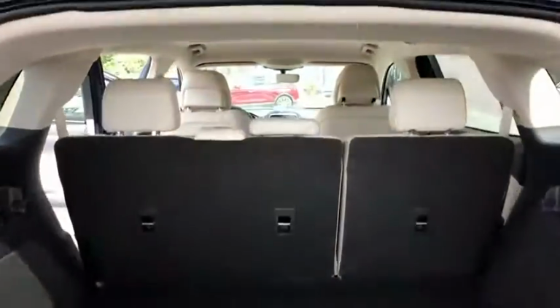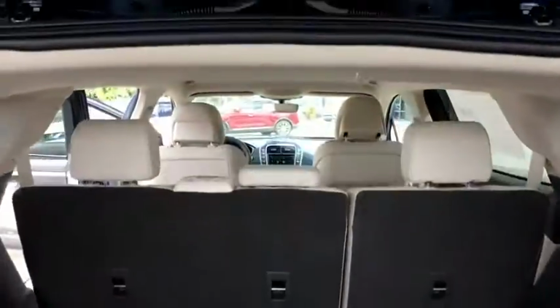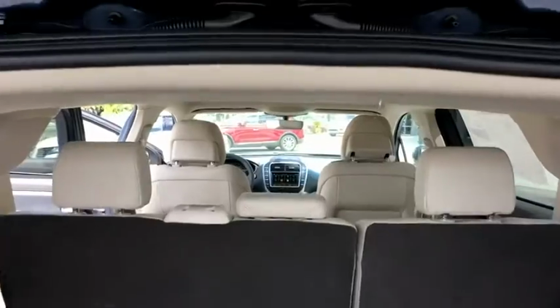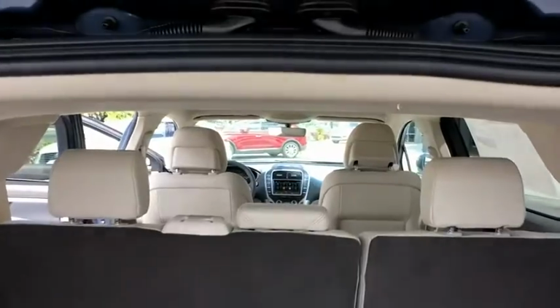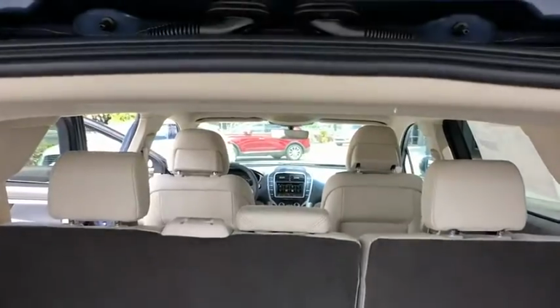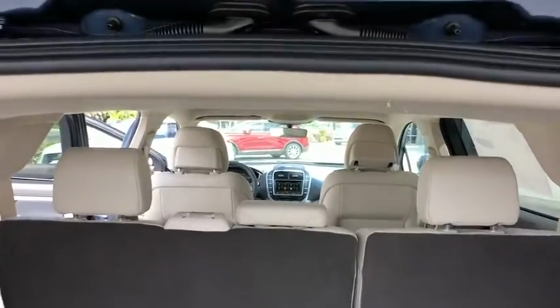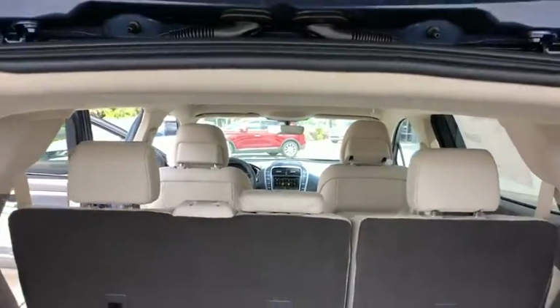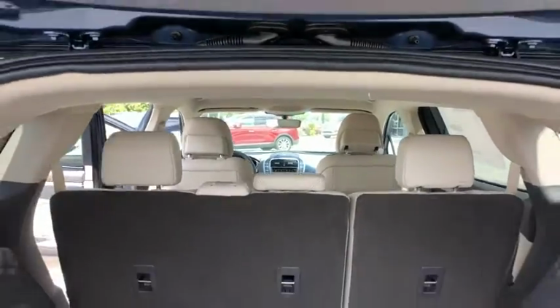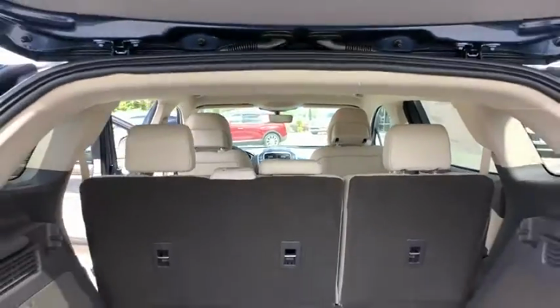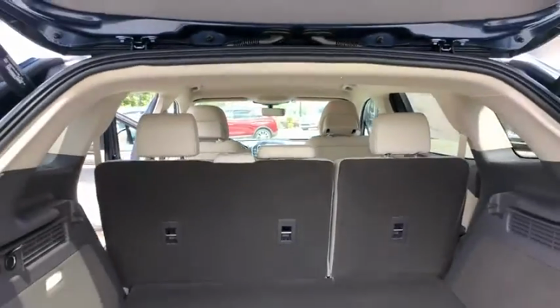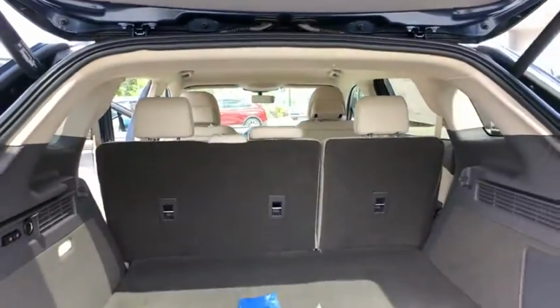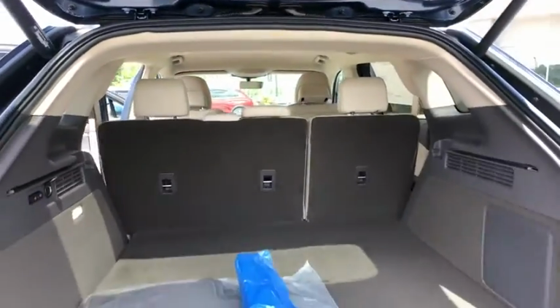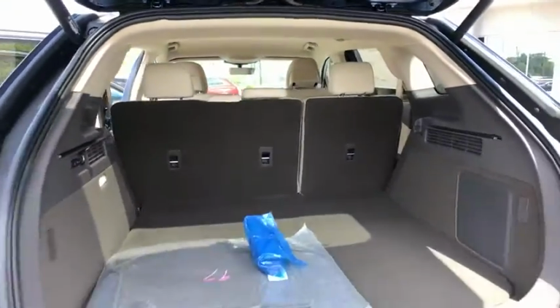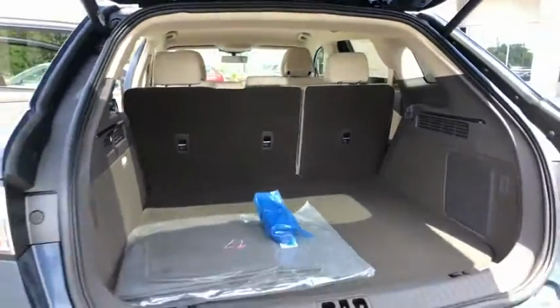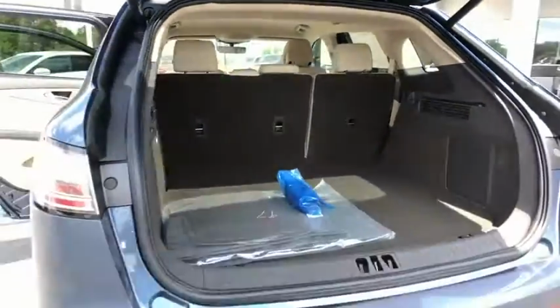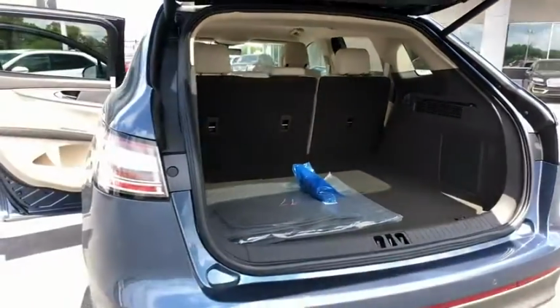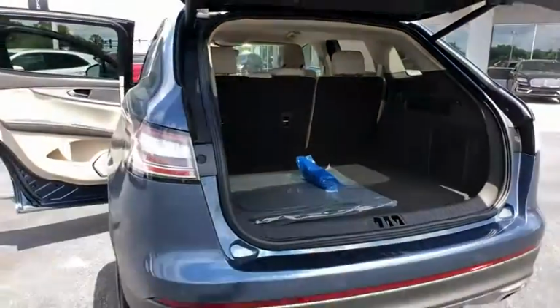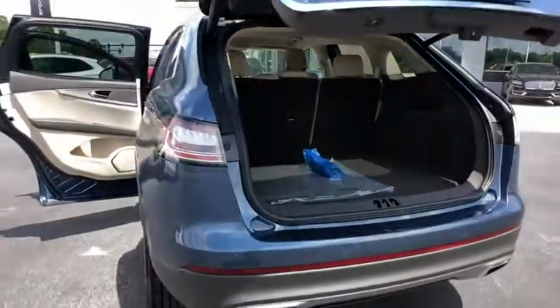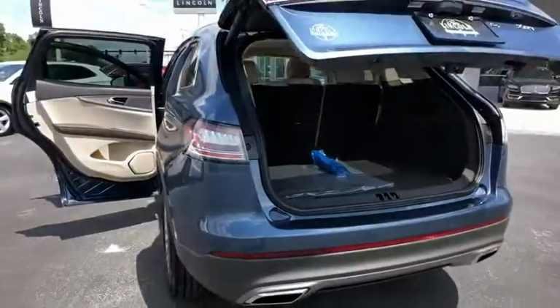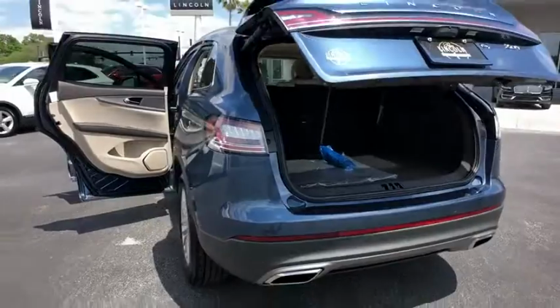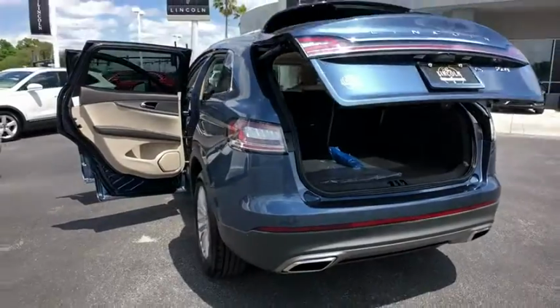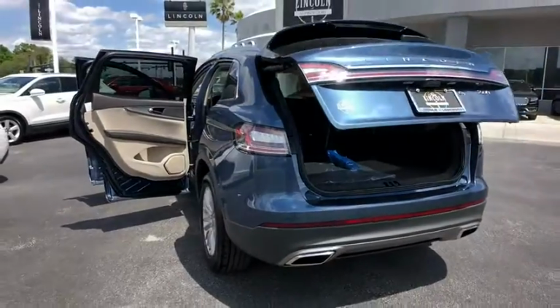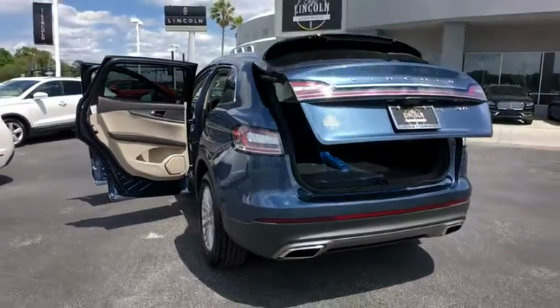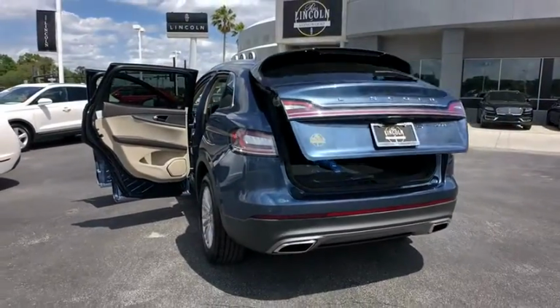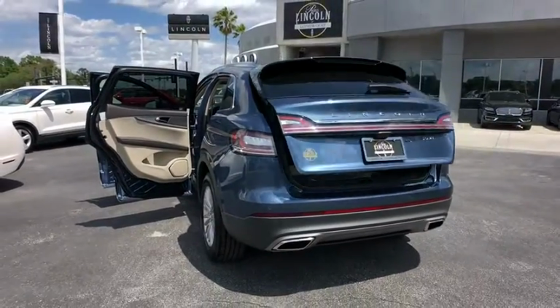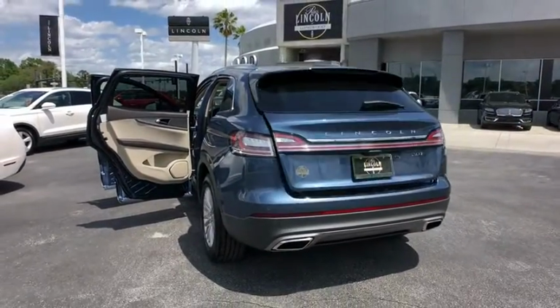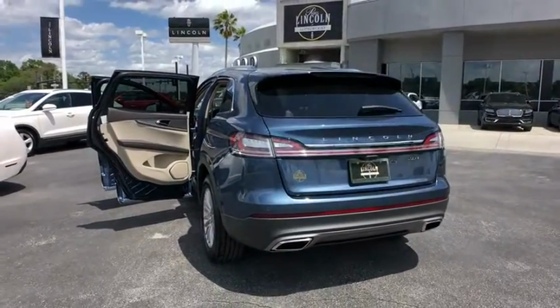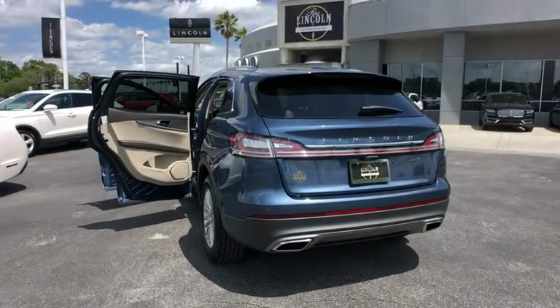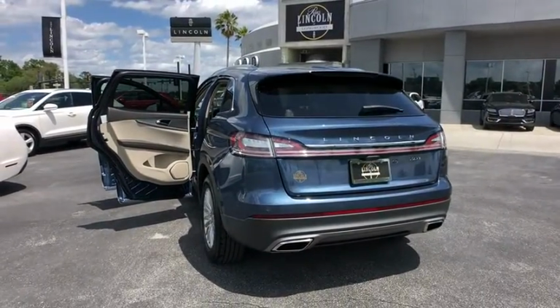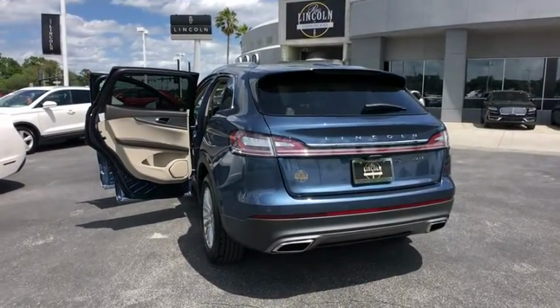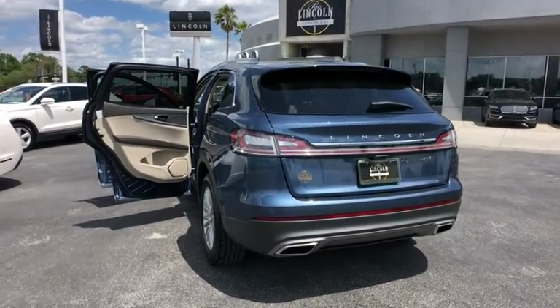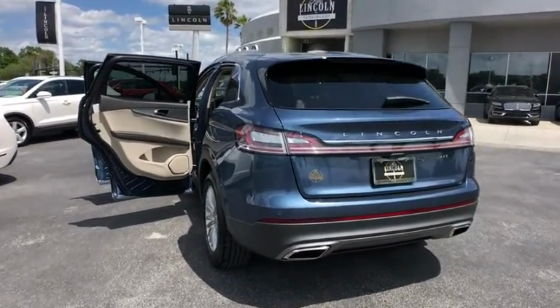Leather wrapped steering wheel, adjustable steering wheel, power steering, keyless start, aluminum wheels, cruise control, auto dimming rear view mirror, four-wheel disc brakes.